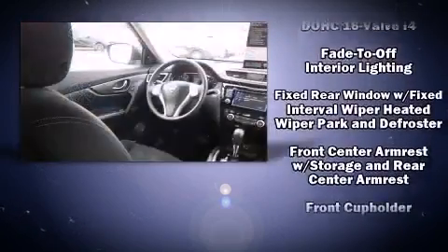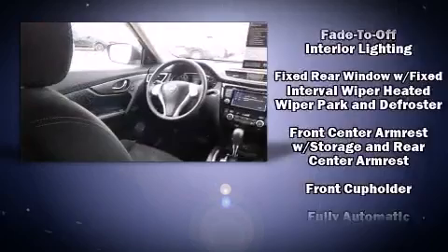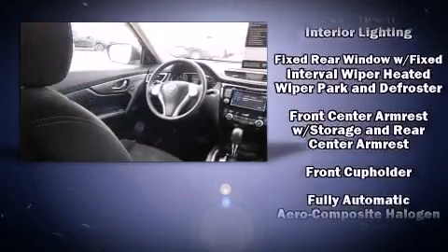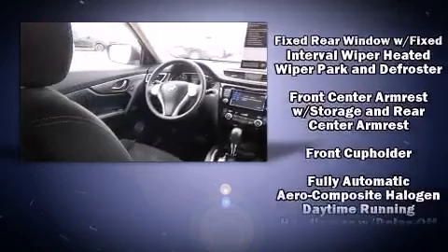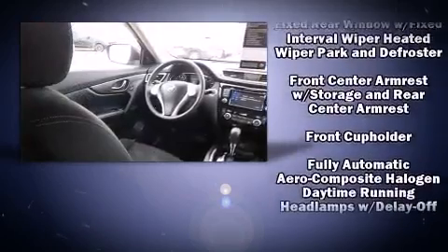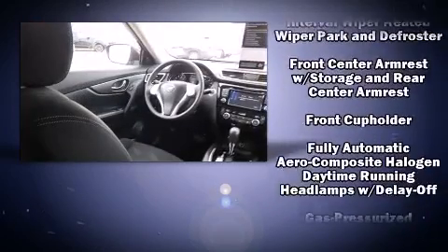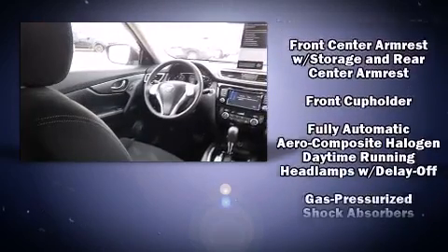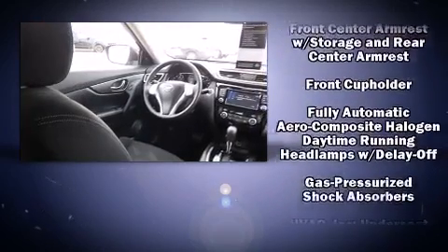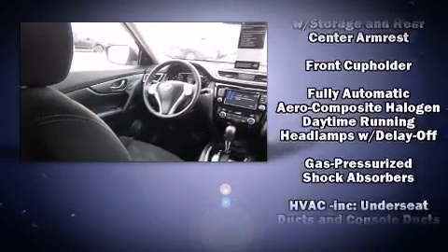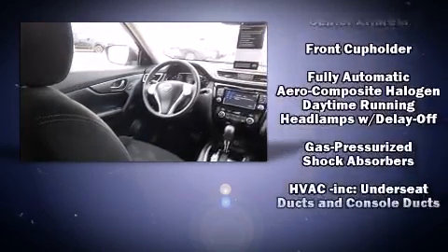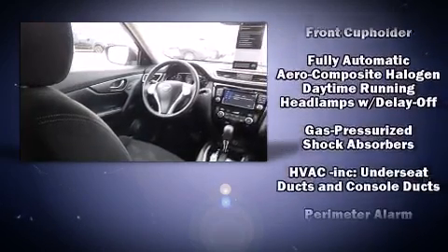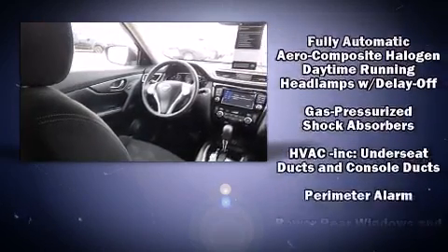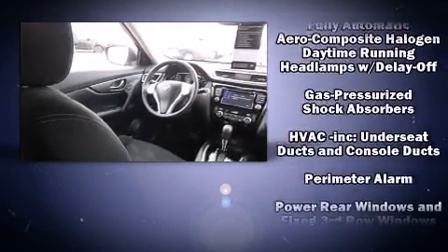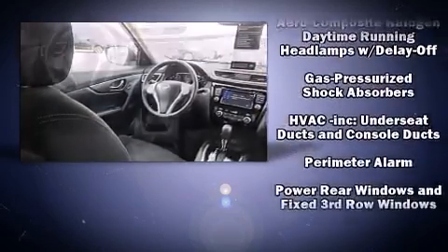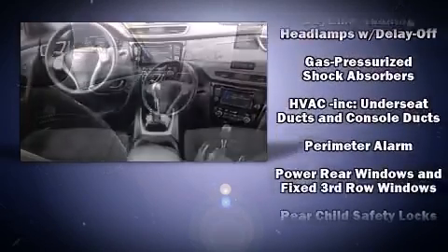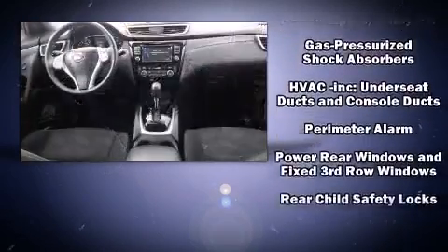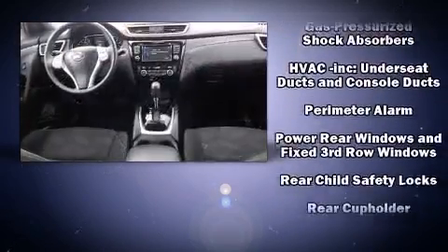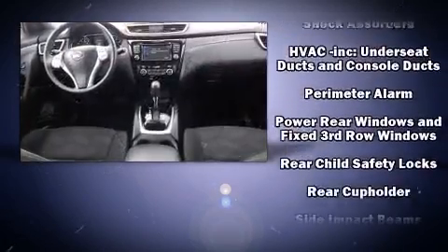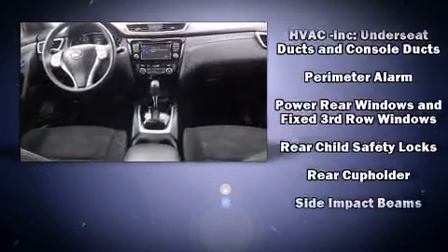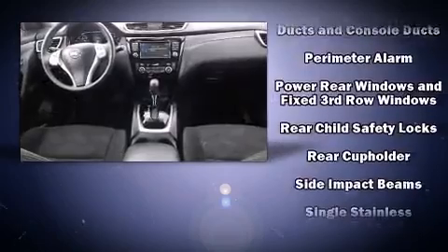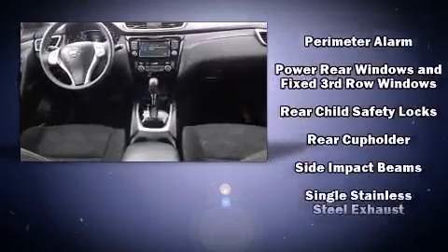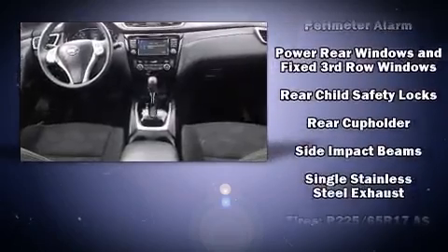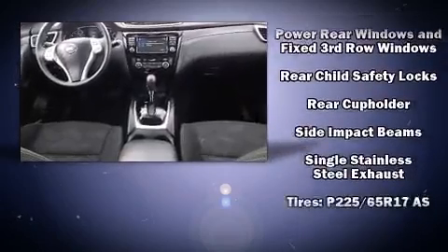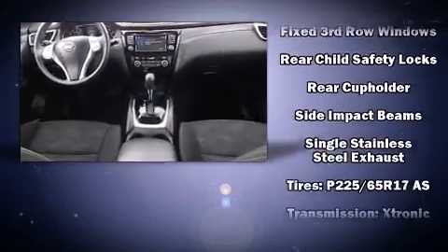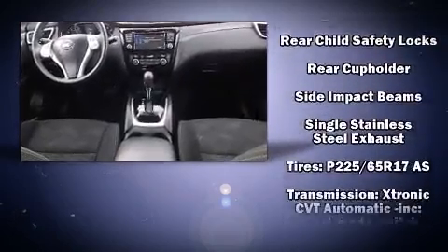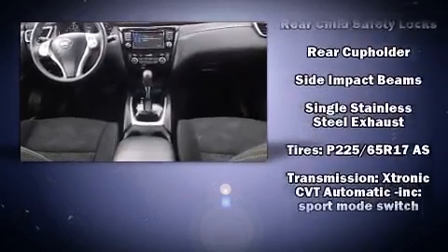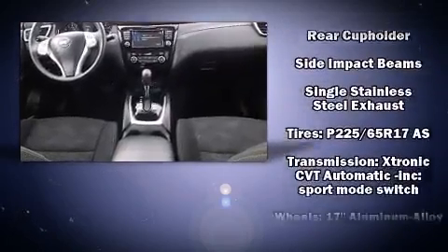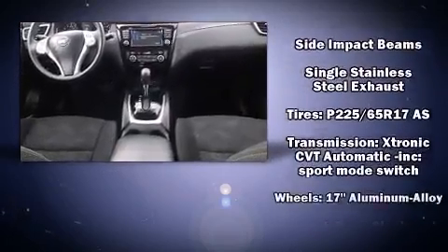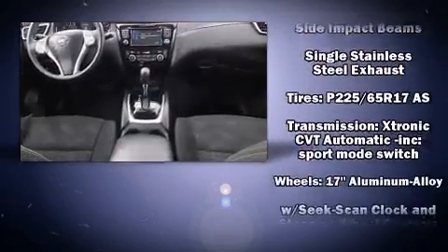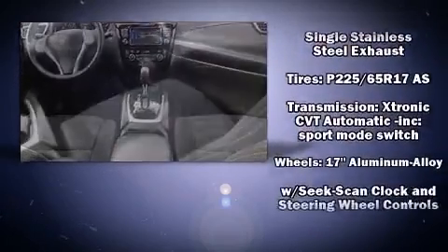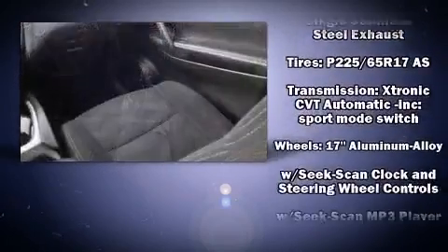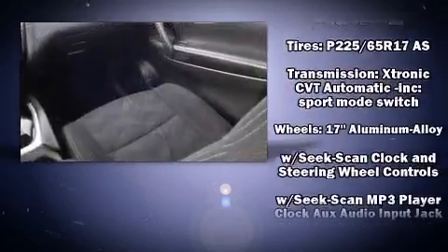This vehicle has achieved certified pre-owned status by passing Nissan's comprehensive certification process, including a comprehensive 156-point inspection.